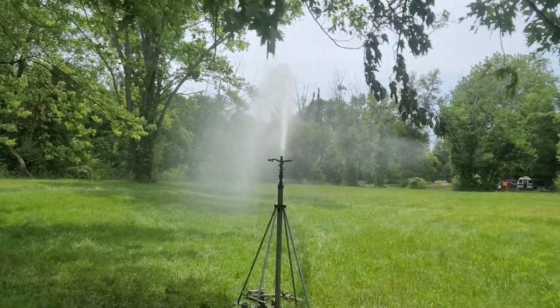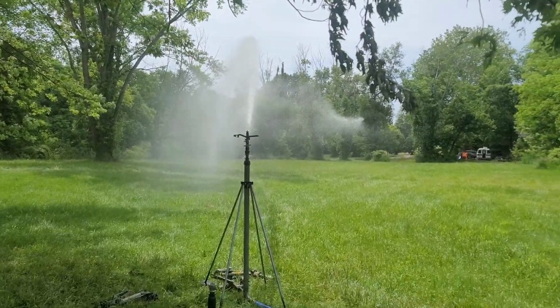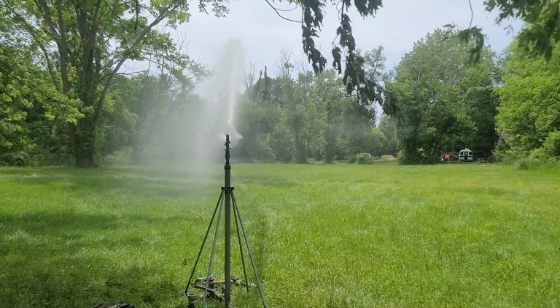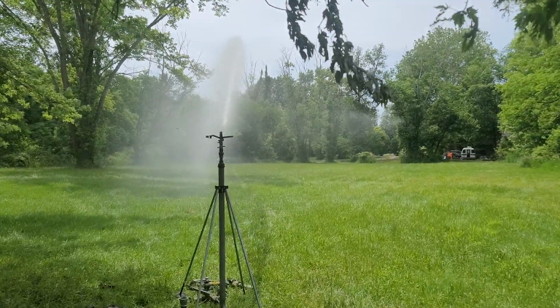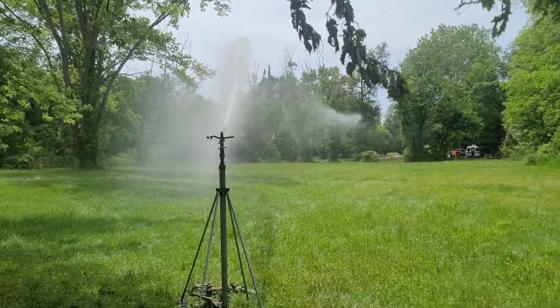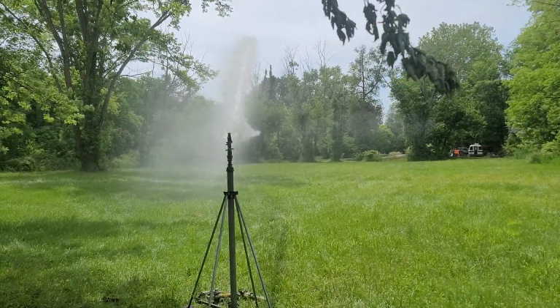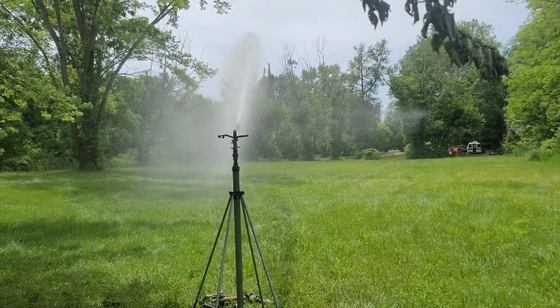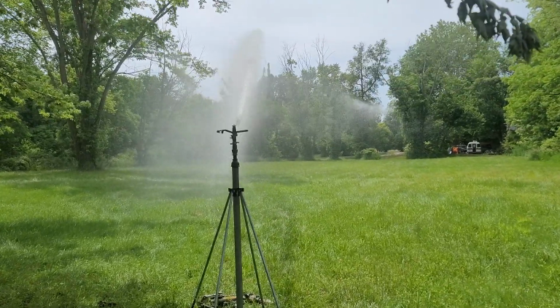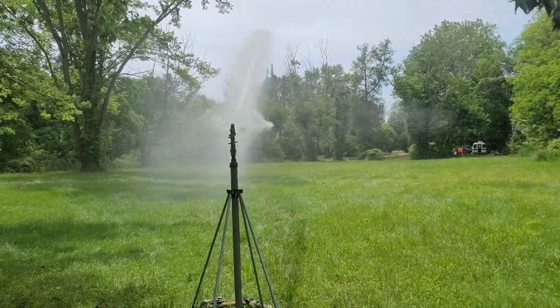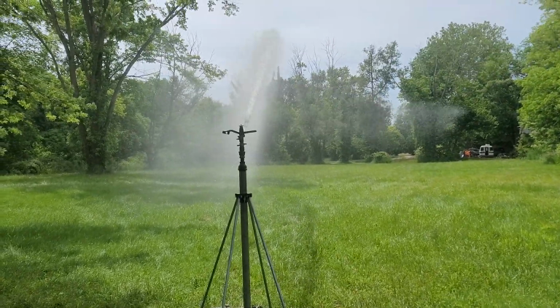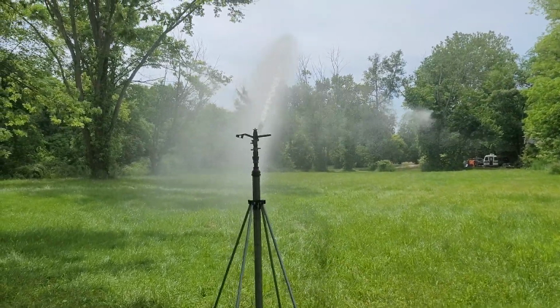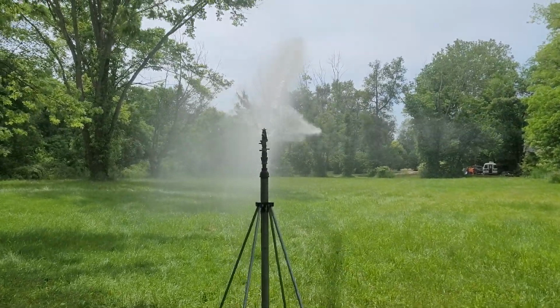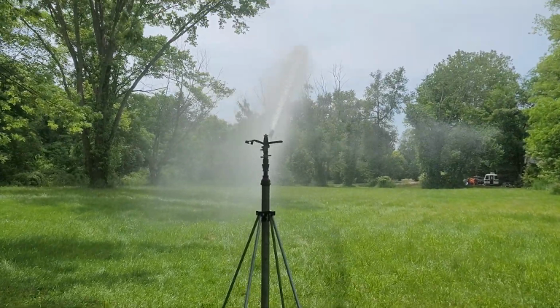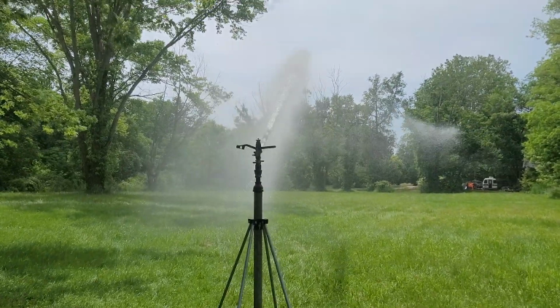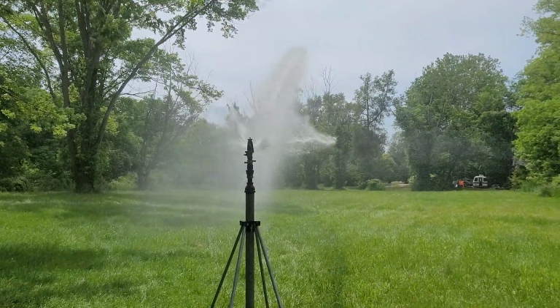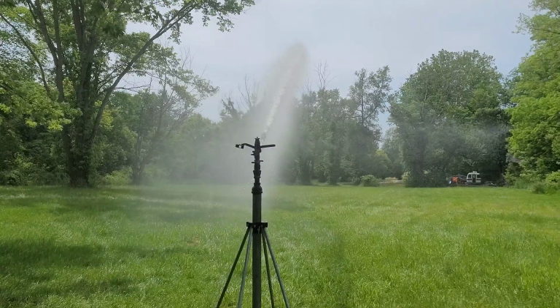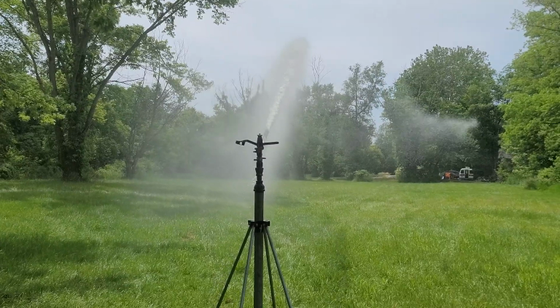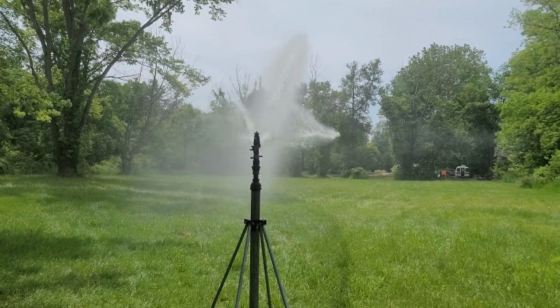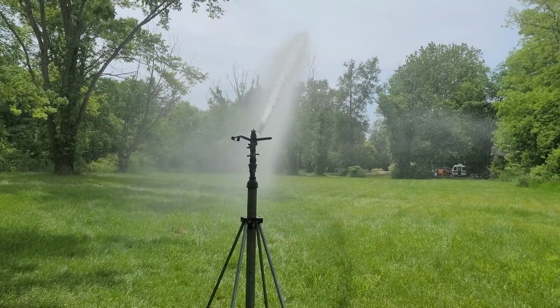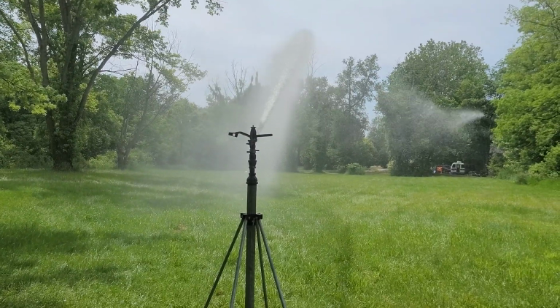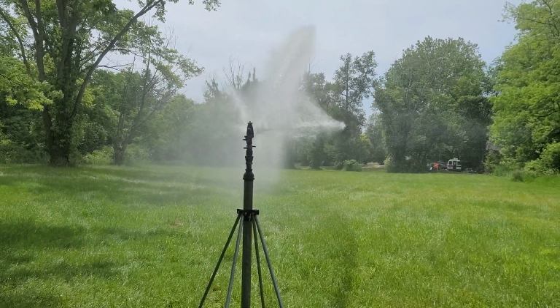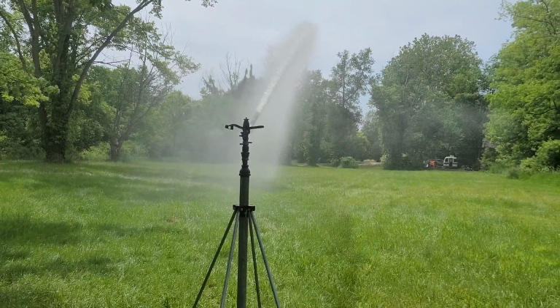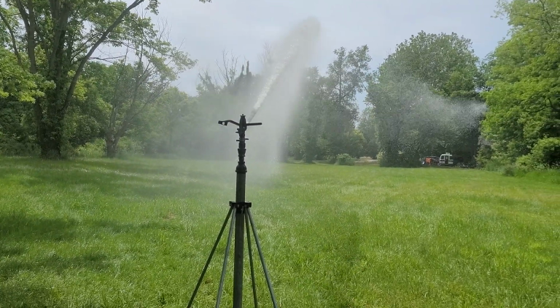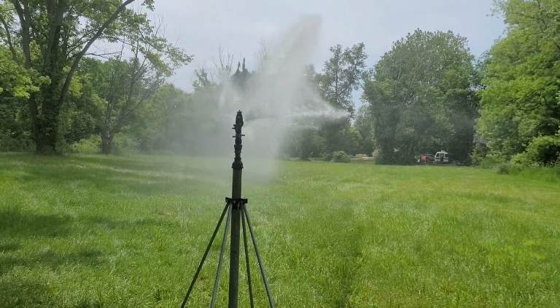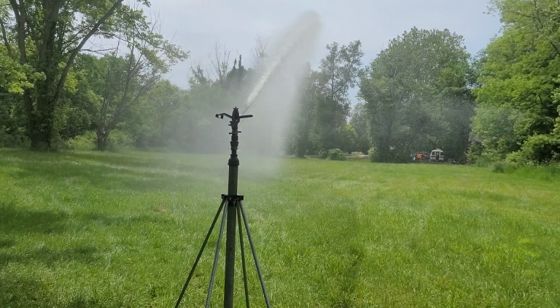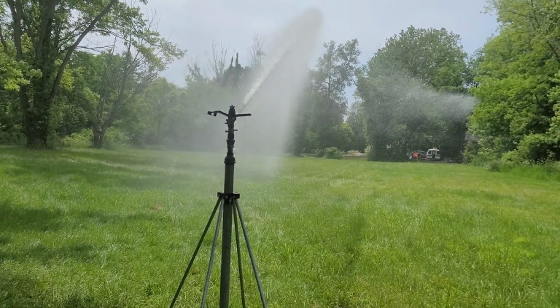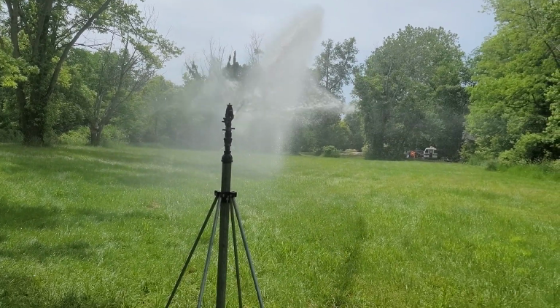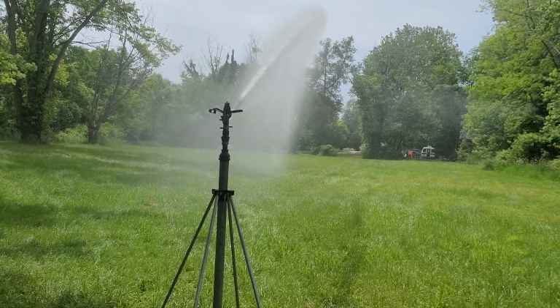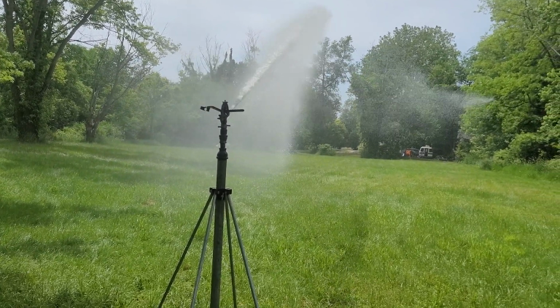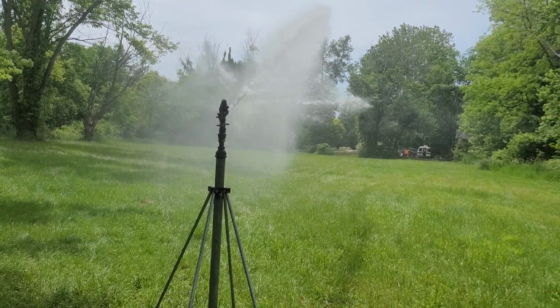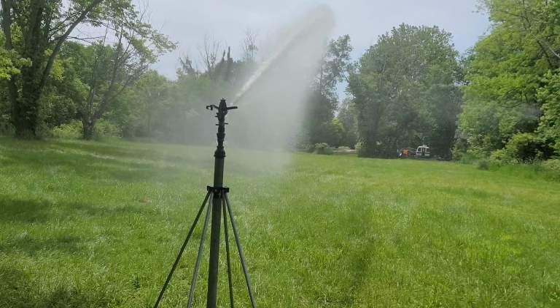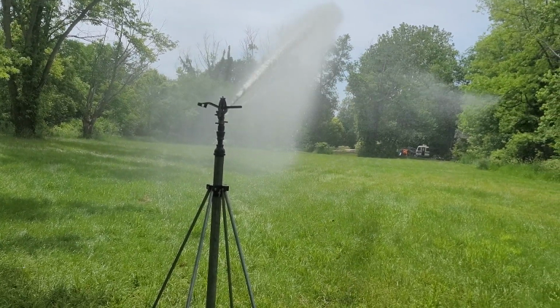Here's my Rainbird 85E. It's running with an 11/16 nozzle. That's actually the biggest one it can take.